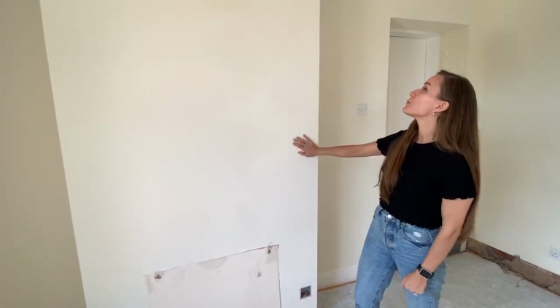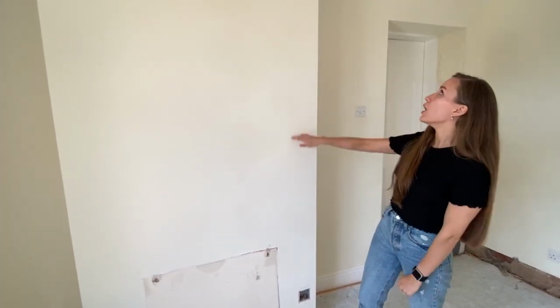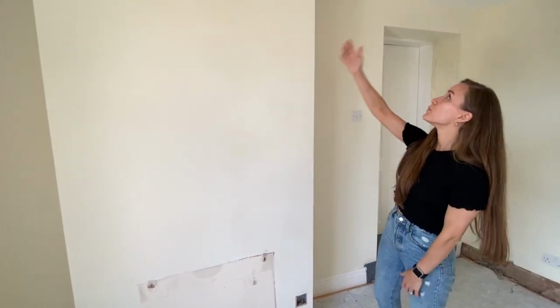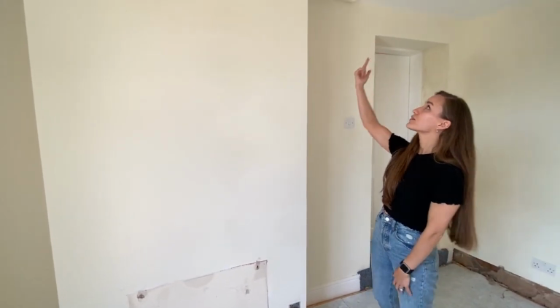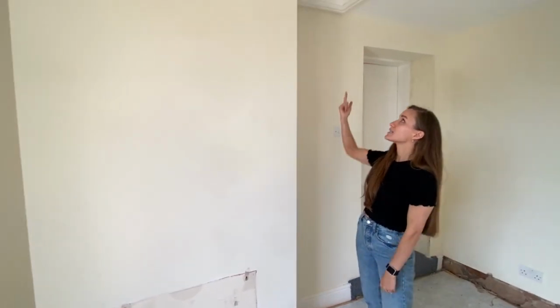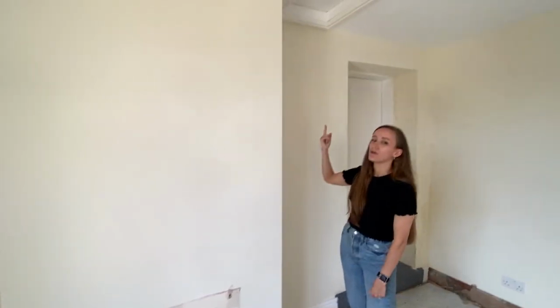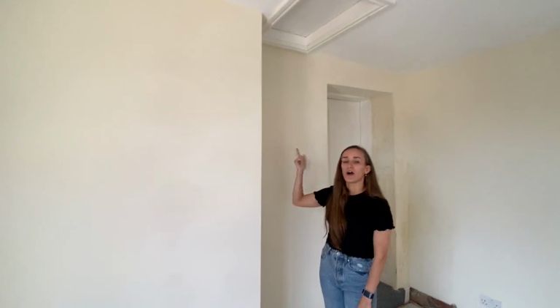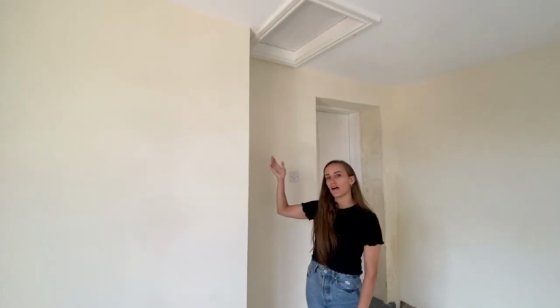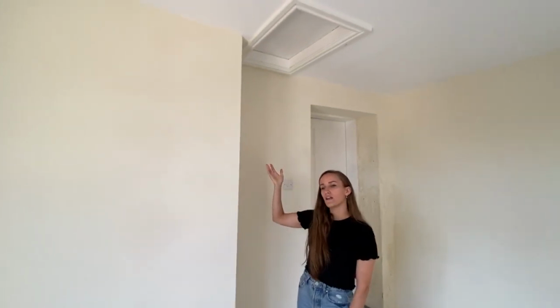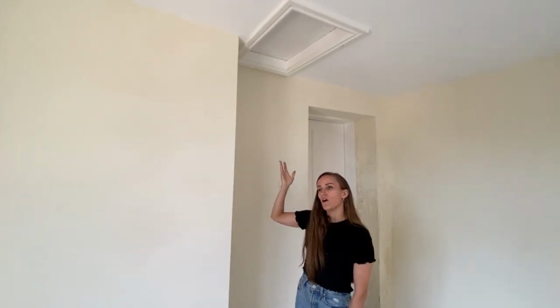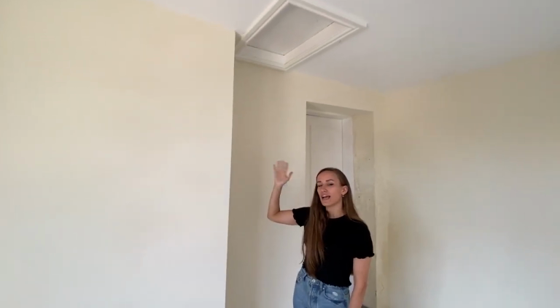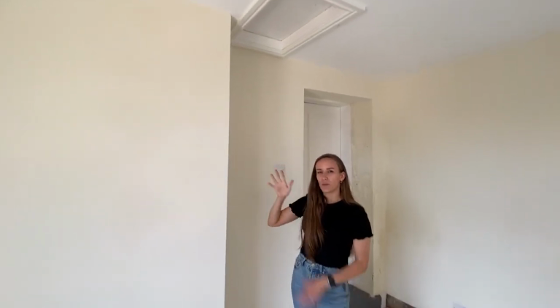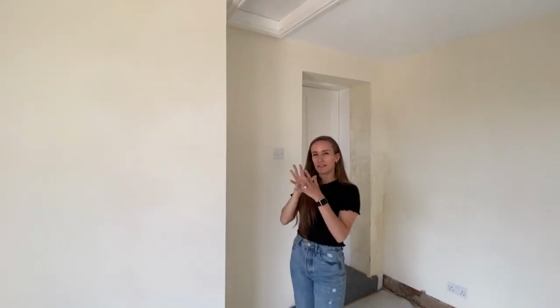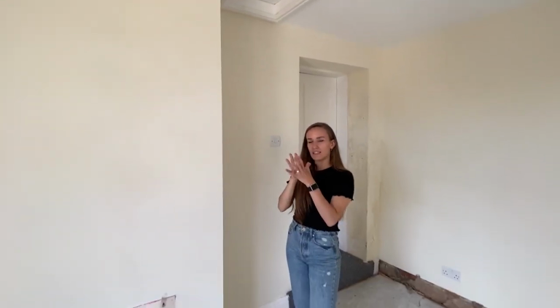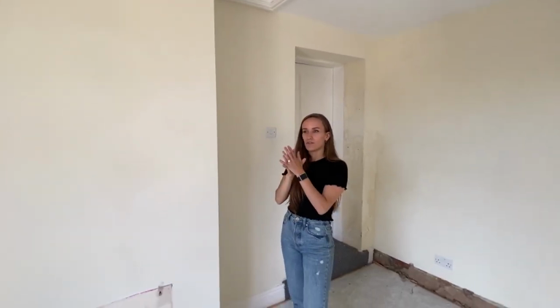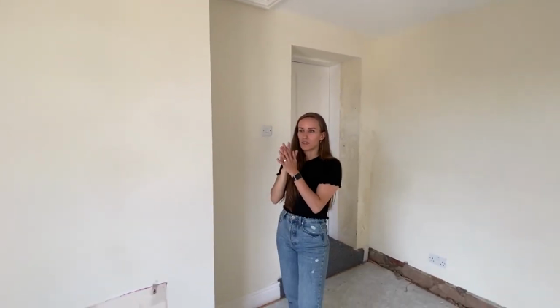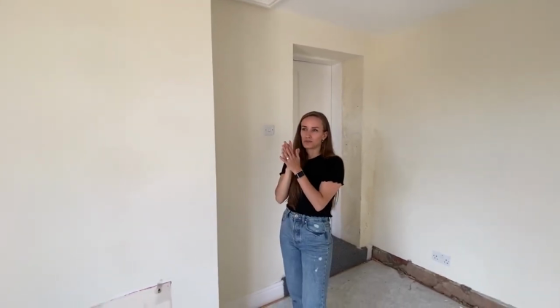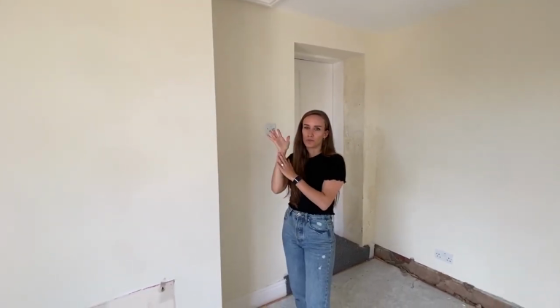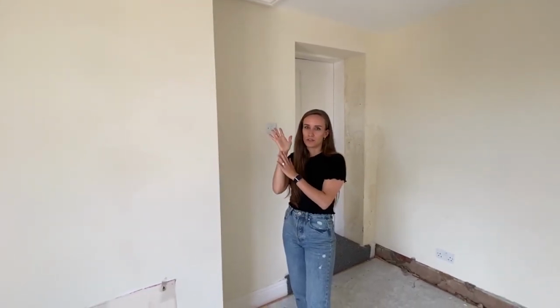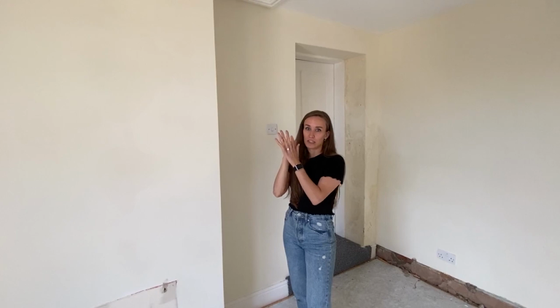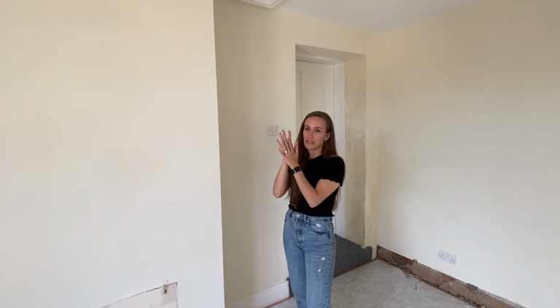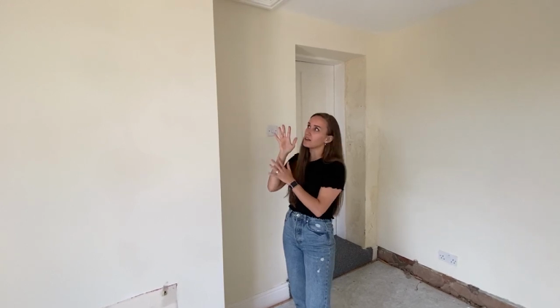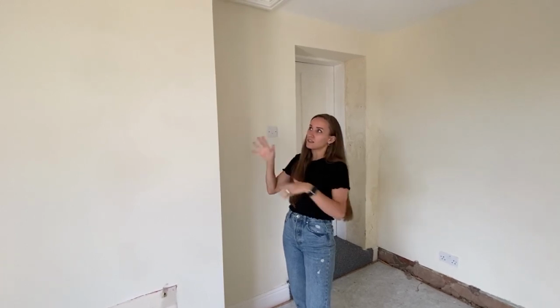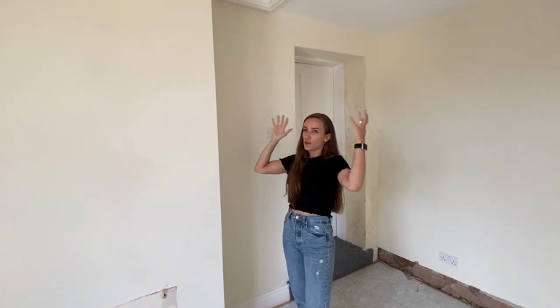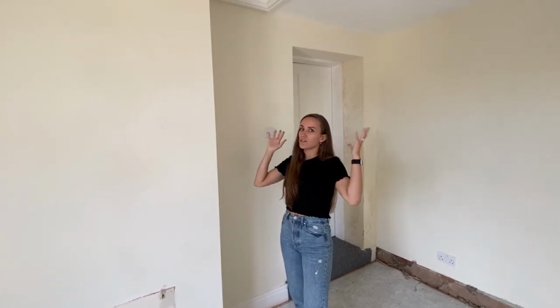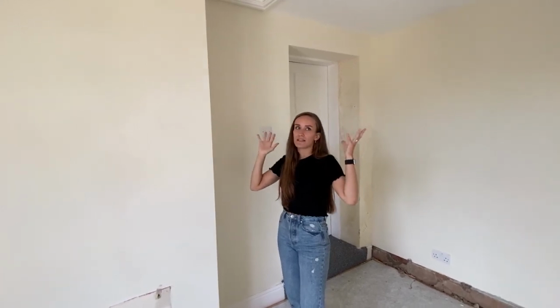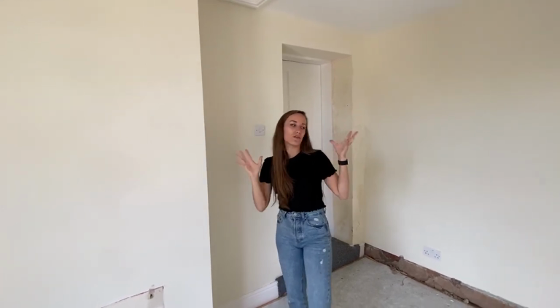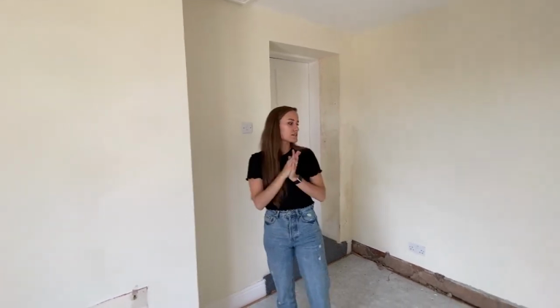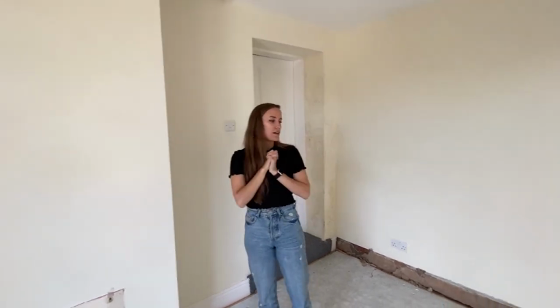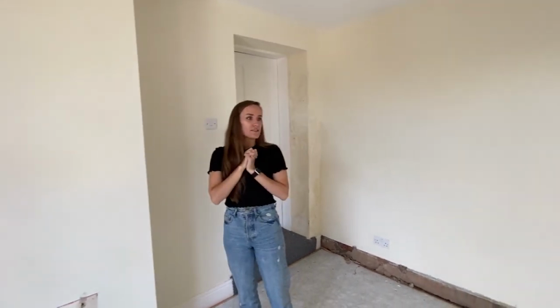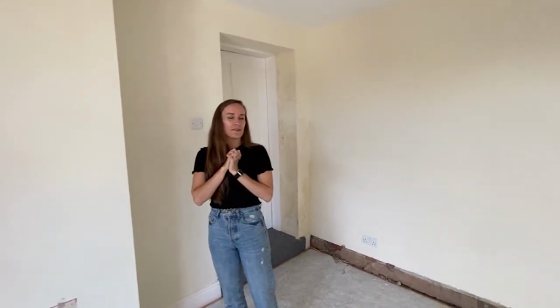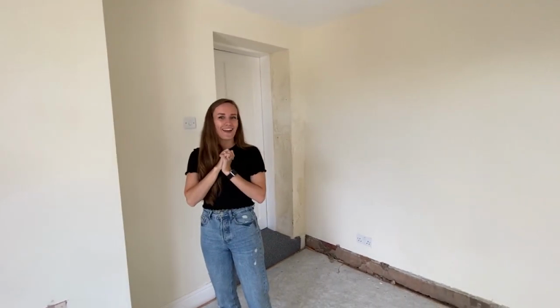And again another chimney — thinking about it, if this is an extension then maybe it's a new chimney, but either way we're going to open that up. We've also got another access point for the other side of the attic, where the original roof finishes and there's just another space above us.